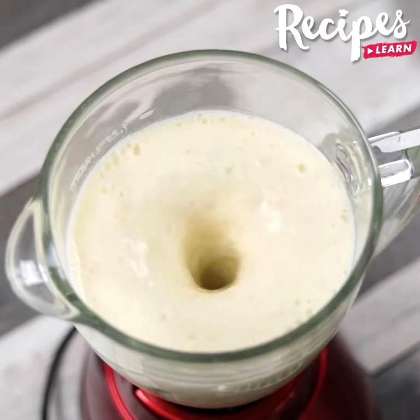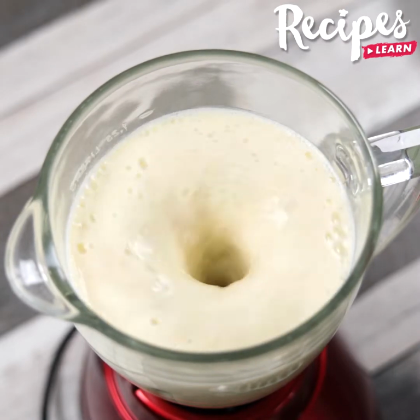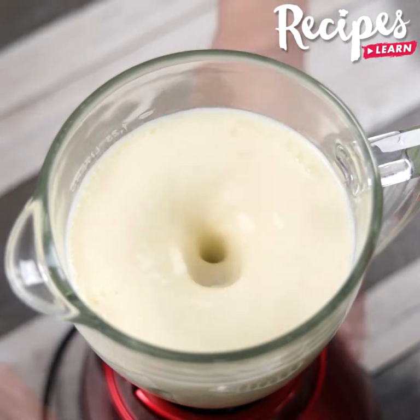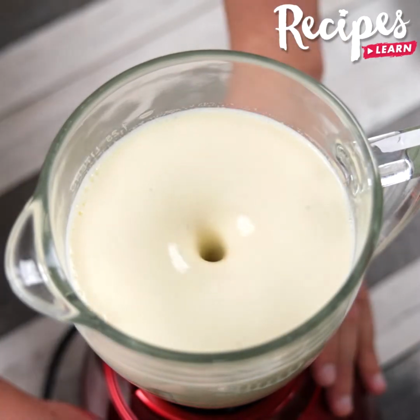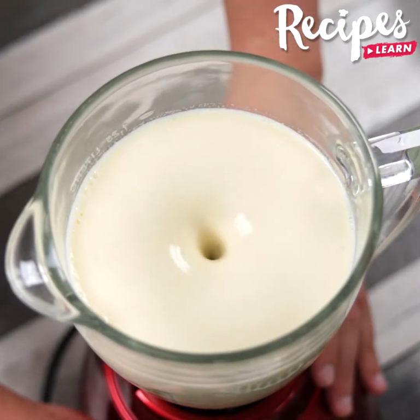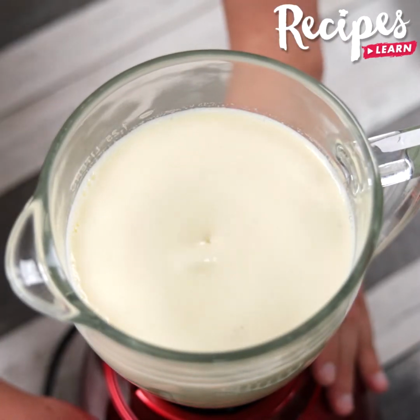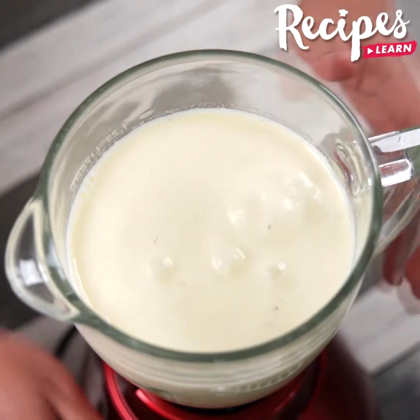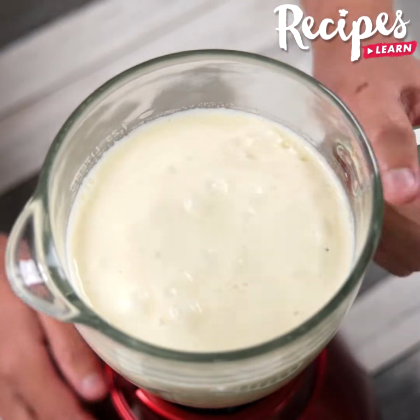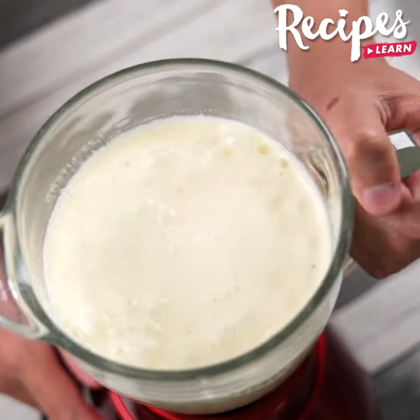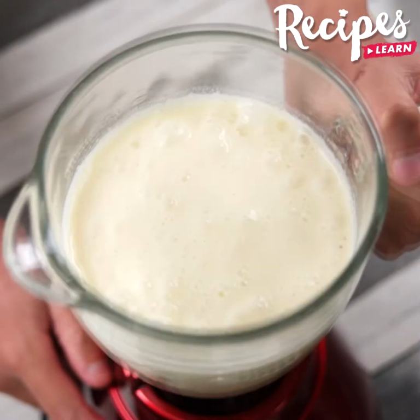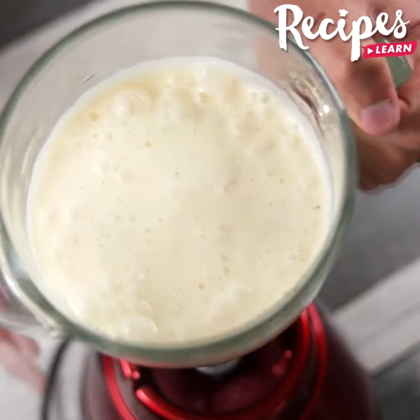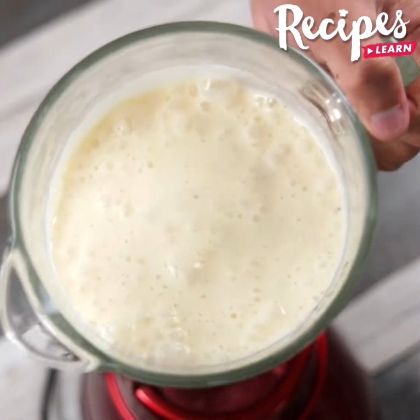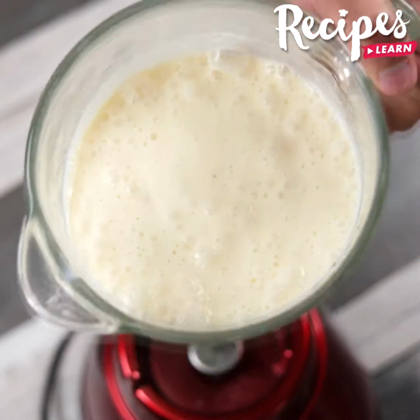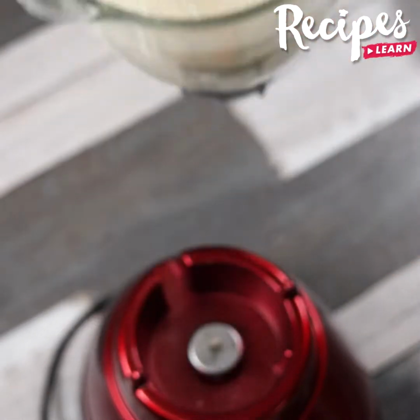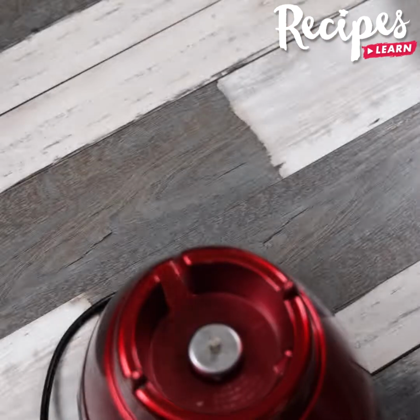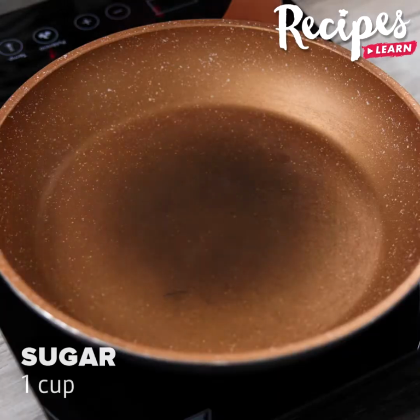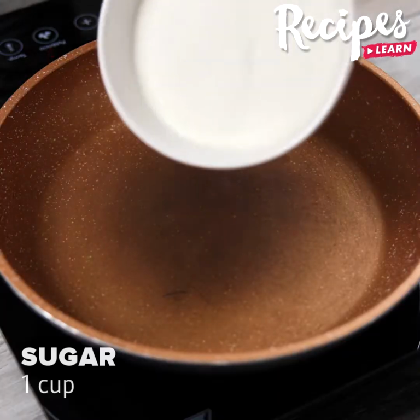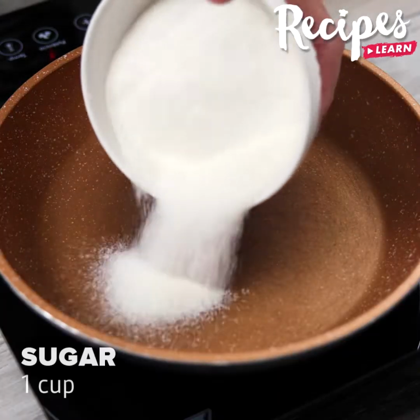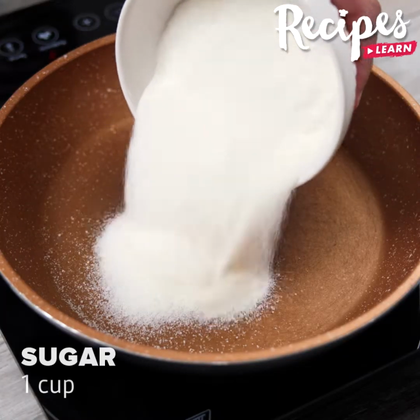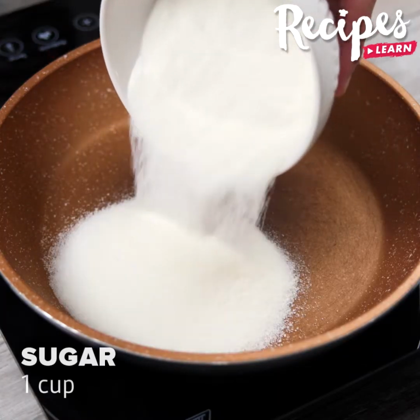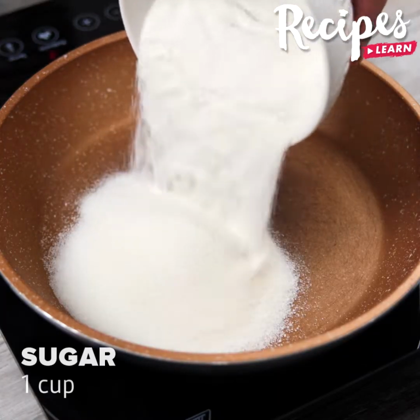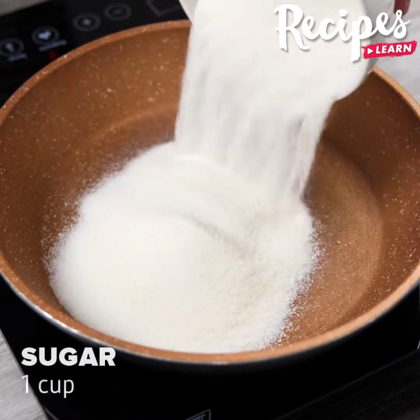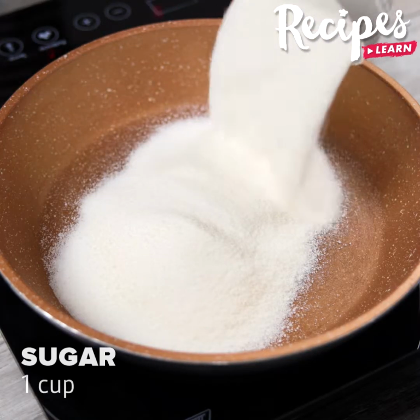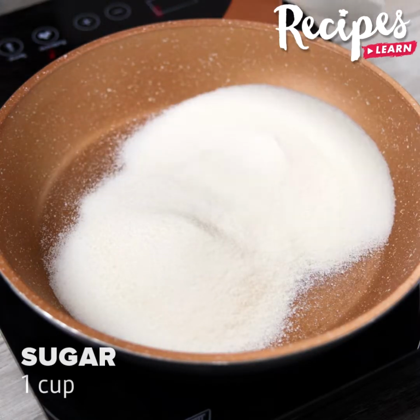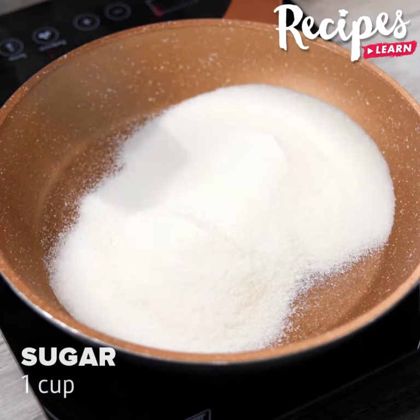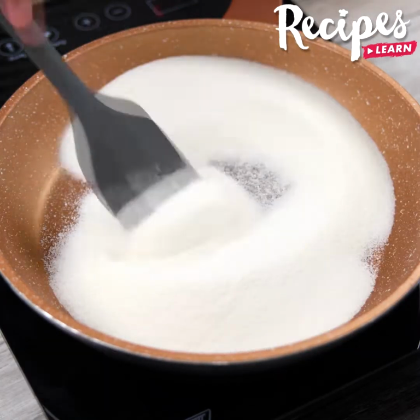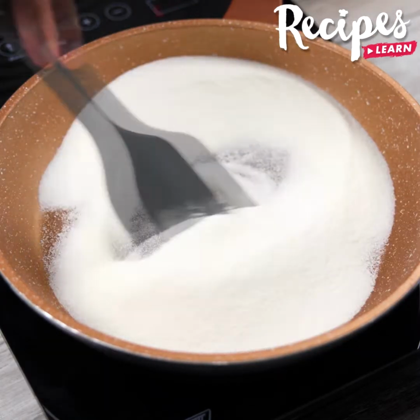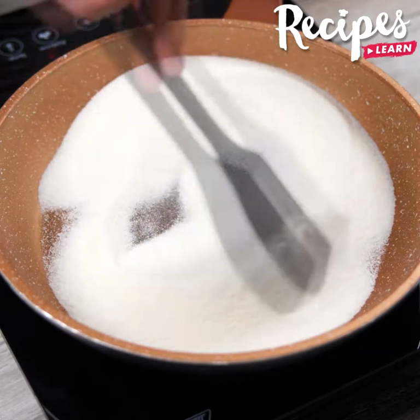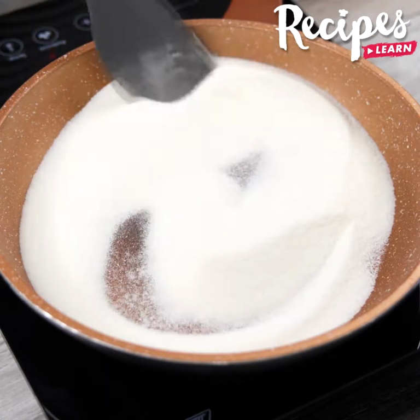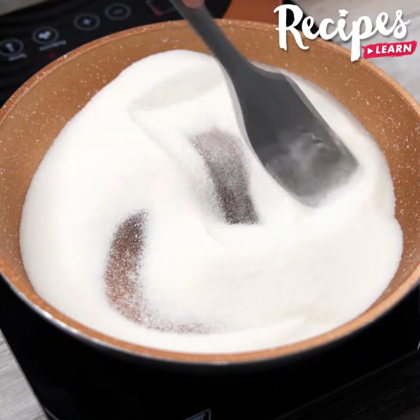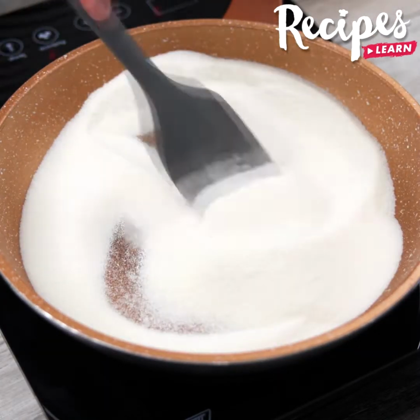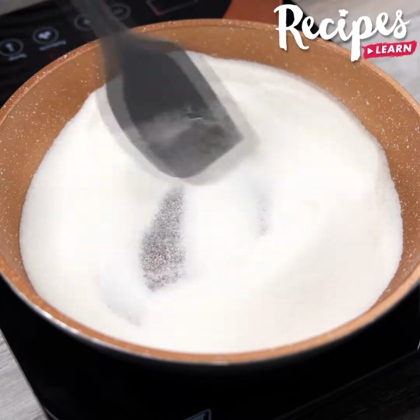Make it at home and then come back here to tell me what you thought. I'm sure you'll love it! In a pan, add 1 cup of sugar and stir constantly on low heat until caramelized.